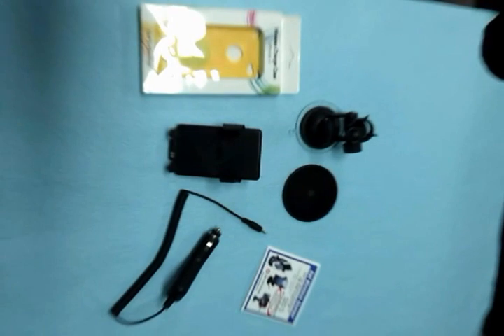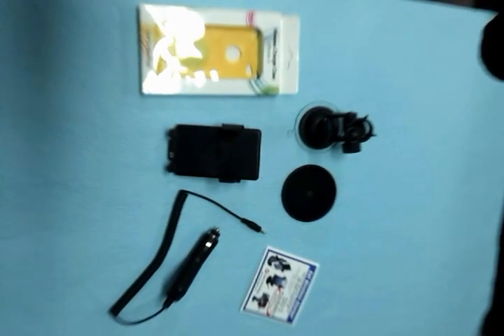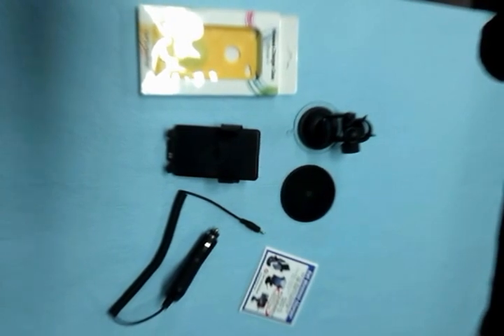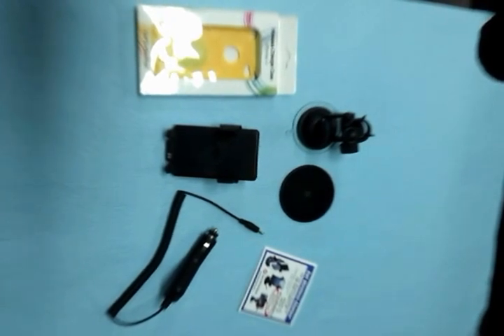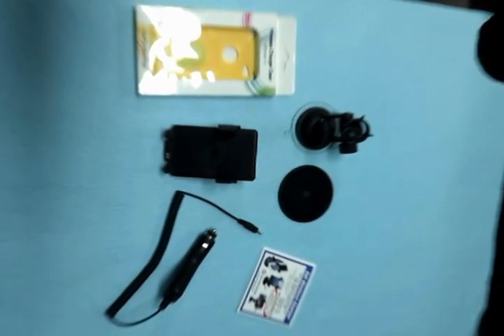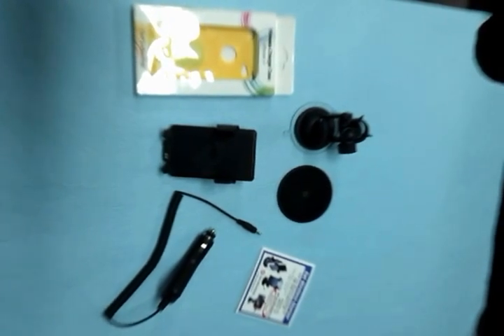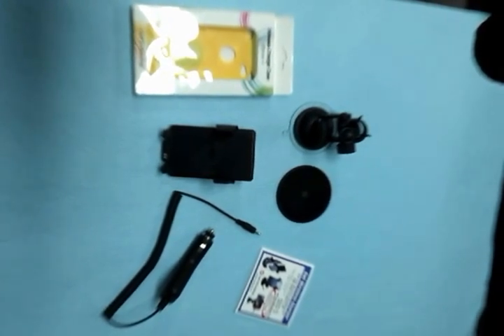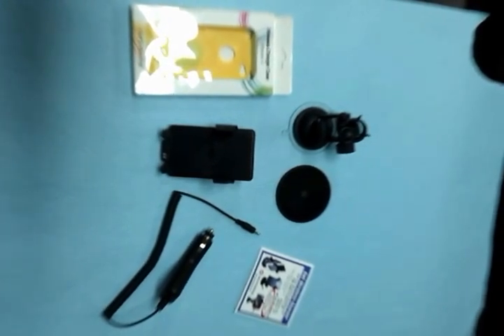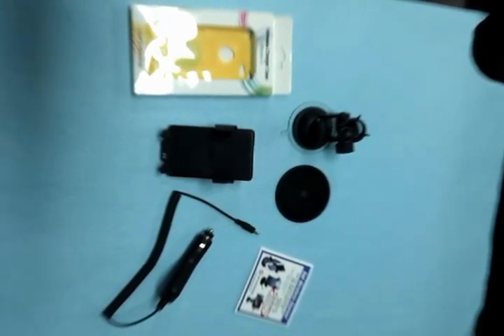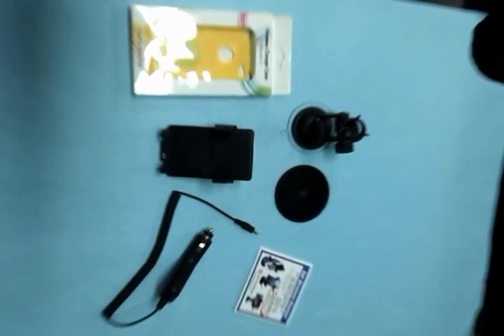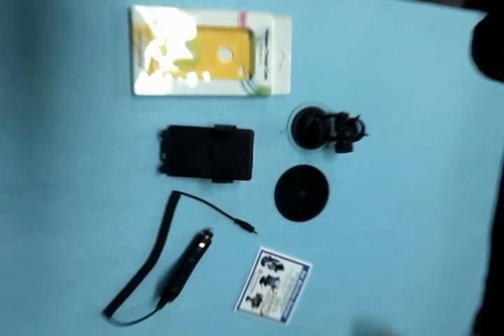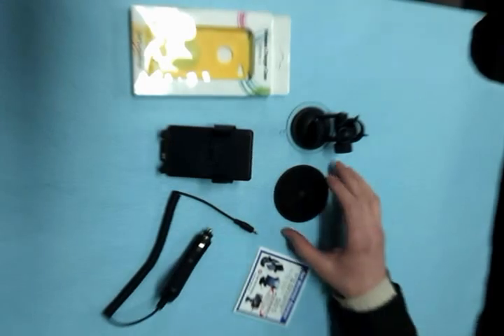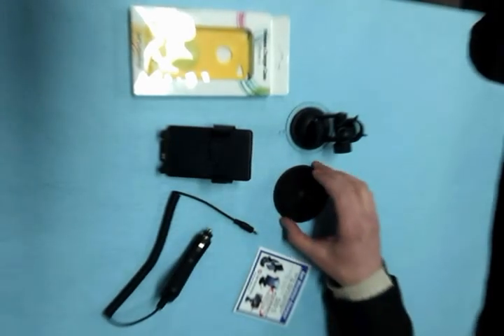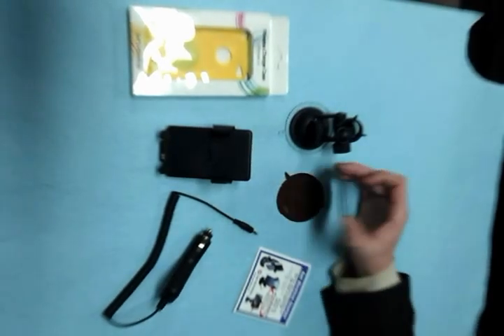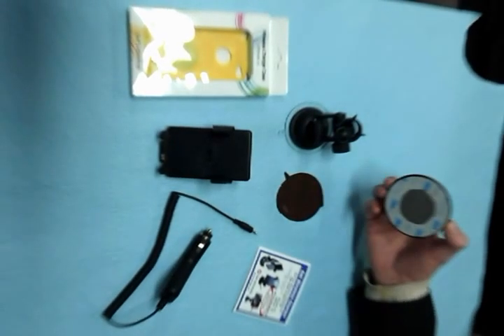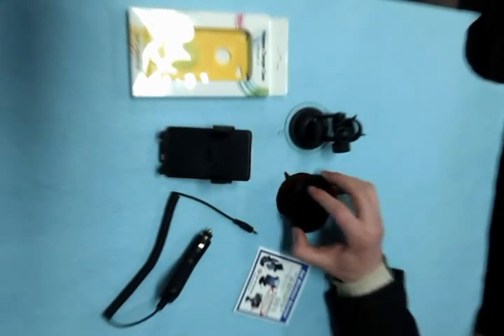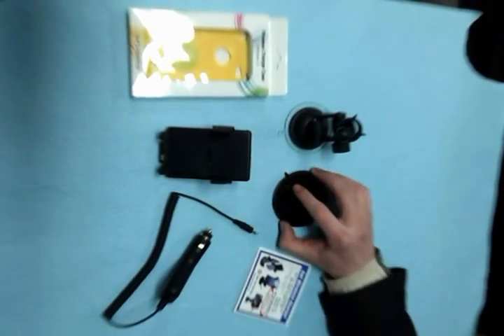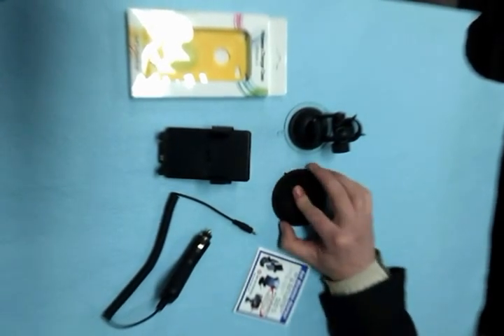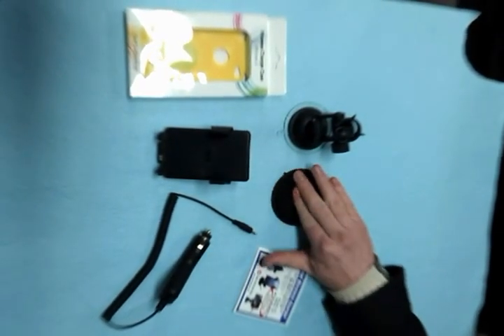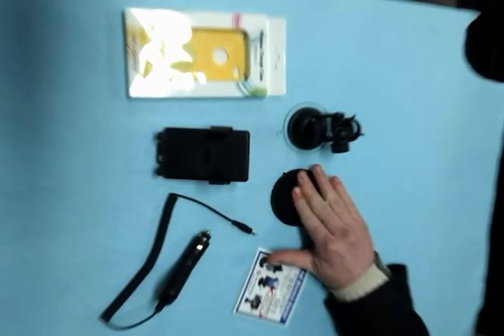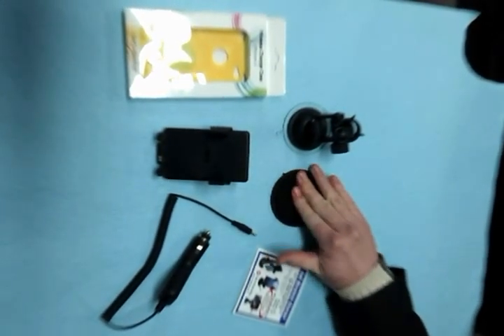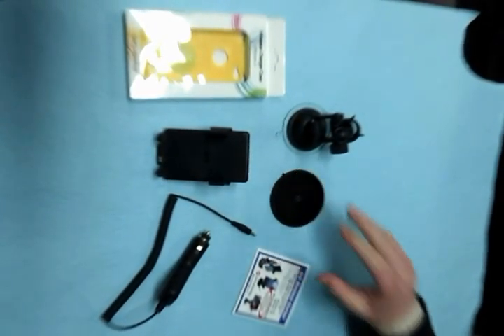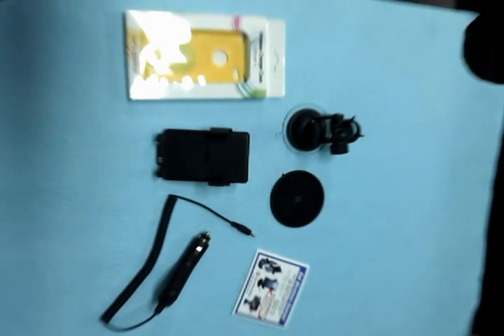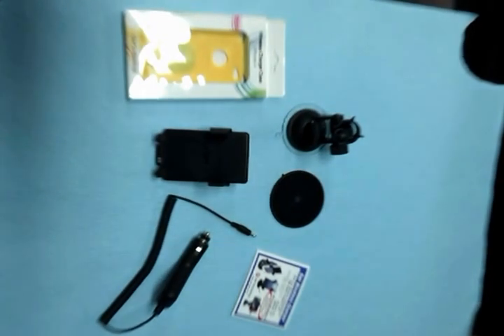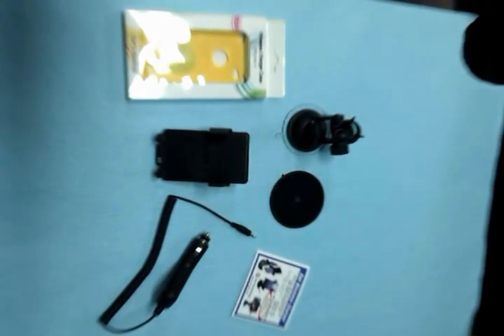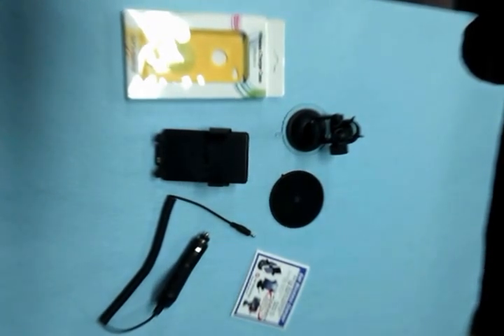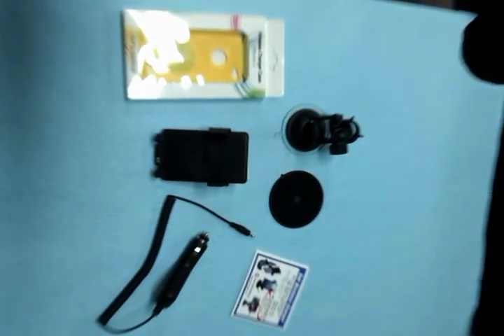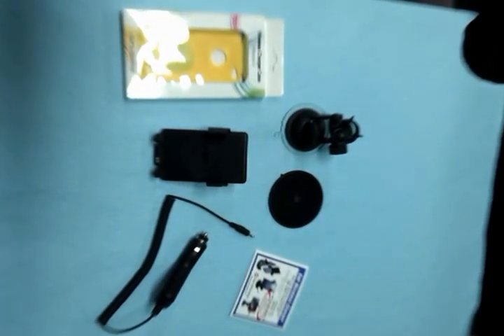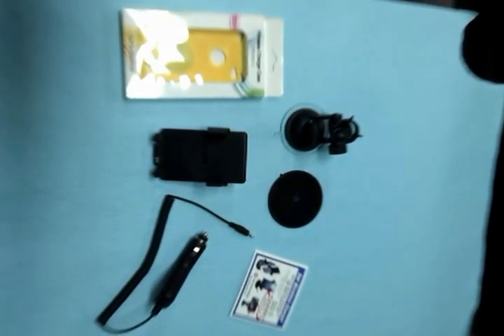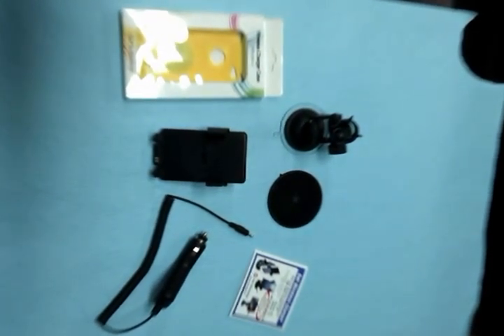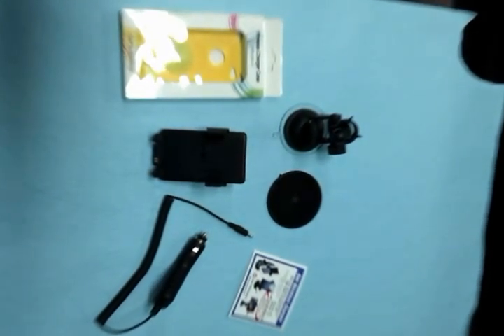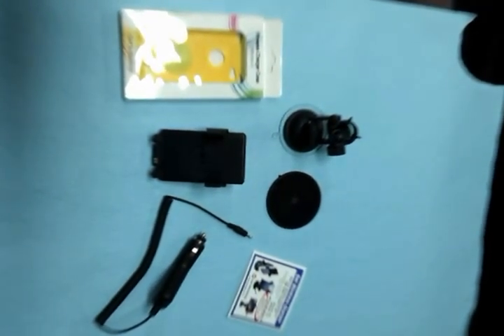Your charger set will come as shown. First, attach the adhesive pad to the desired location. Next, take the car pad holder and attach it to the cradle as demonstrated here.